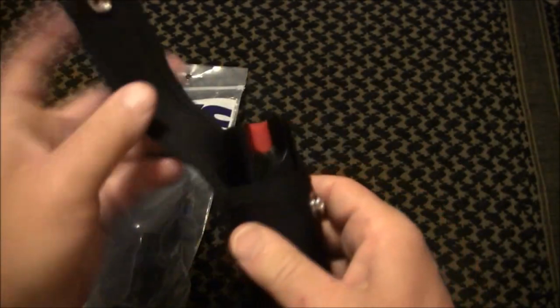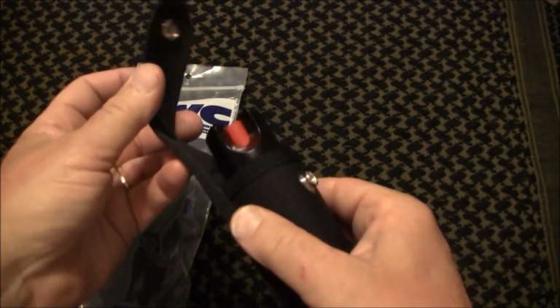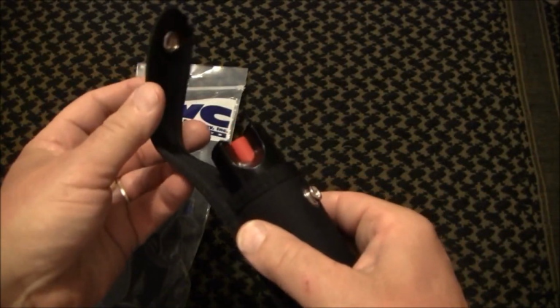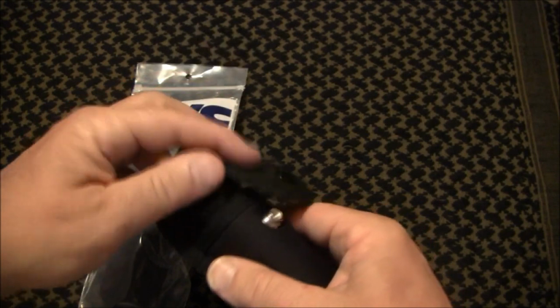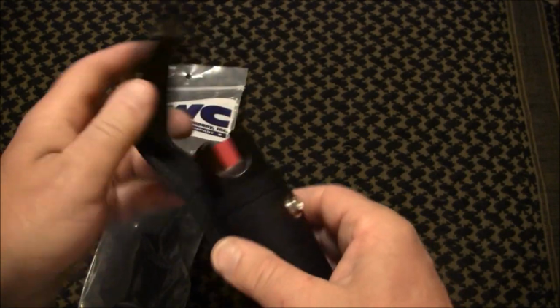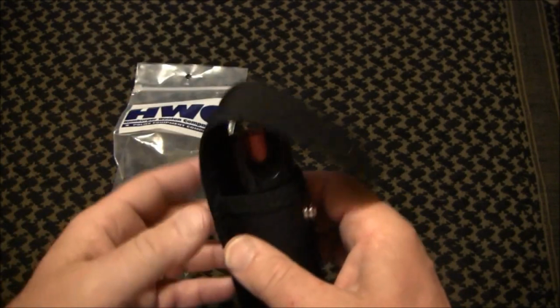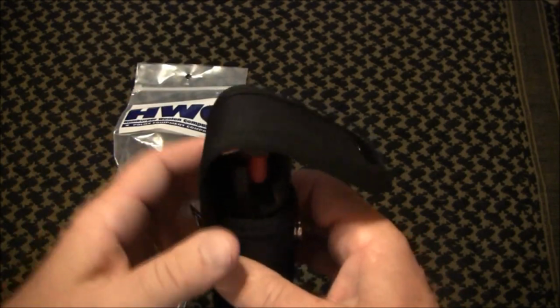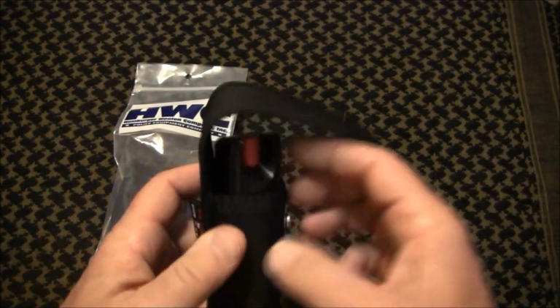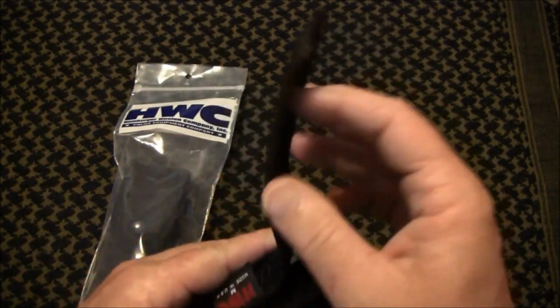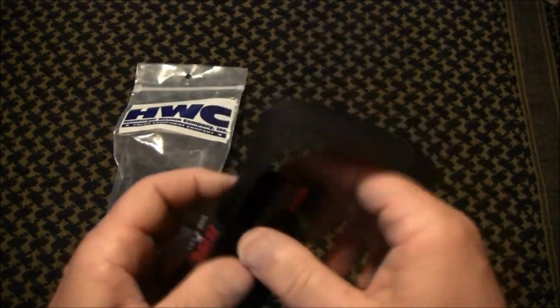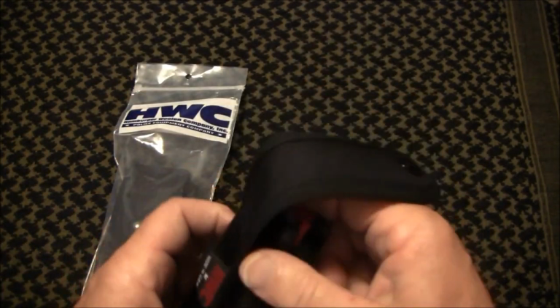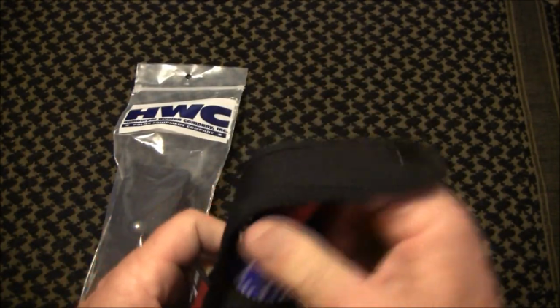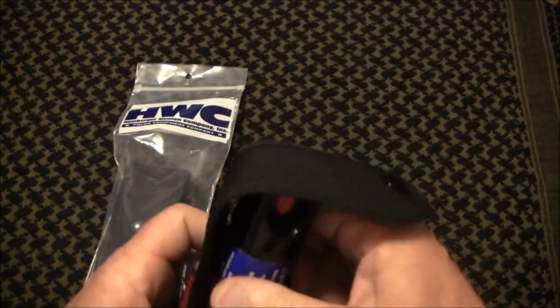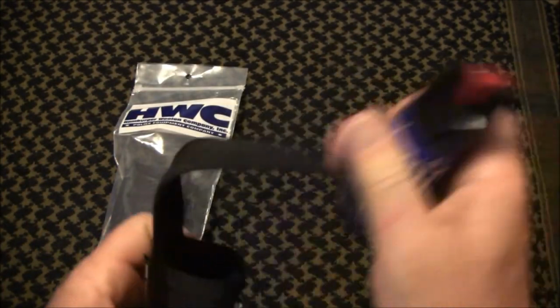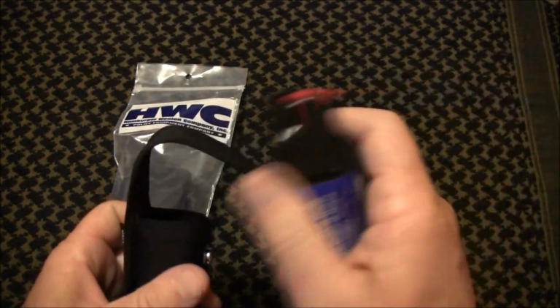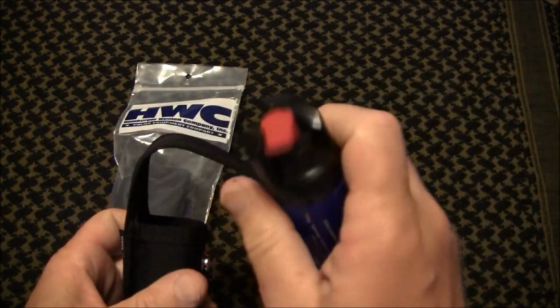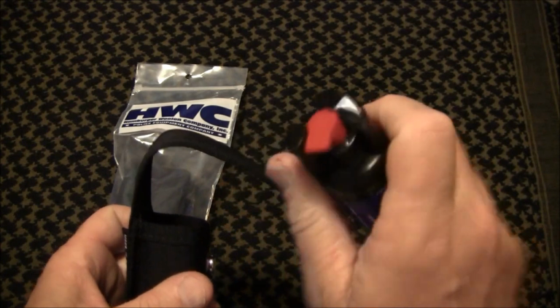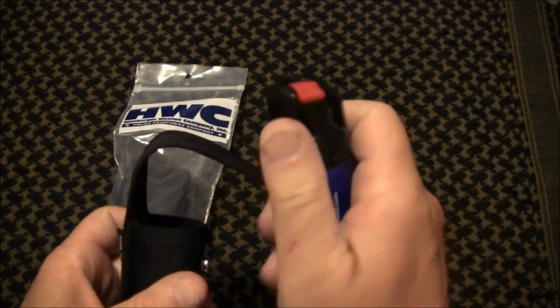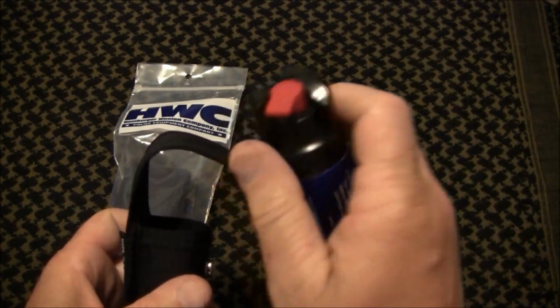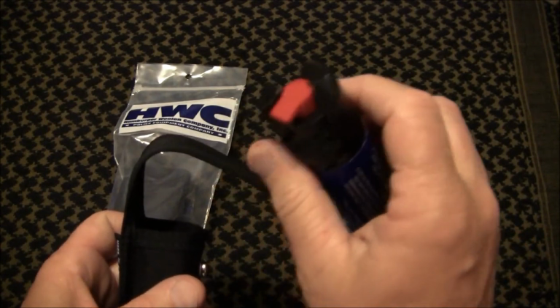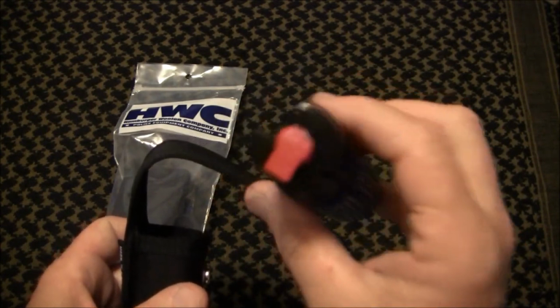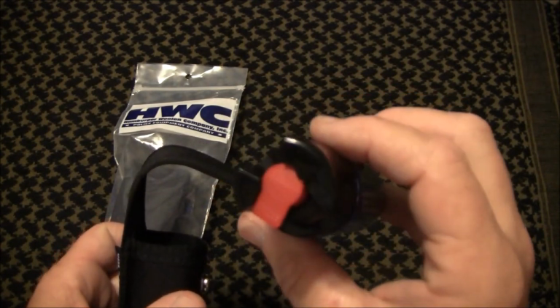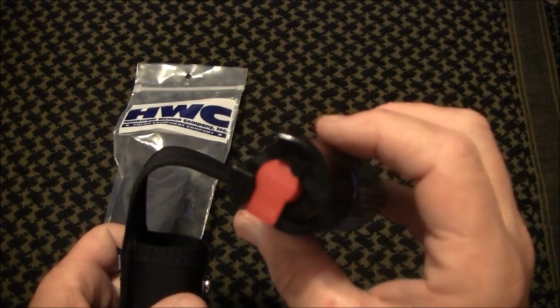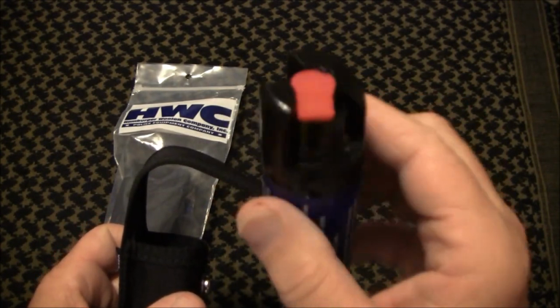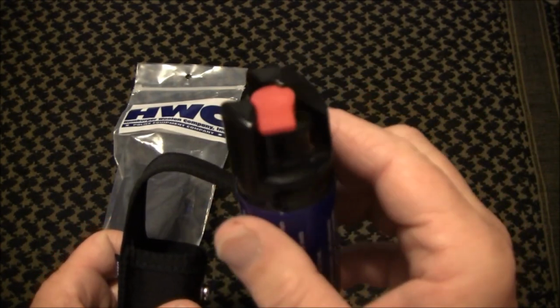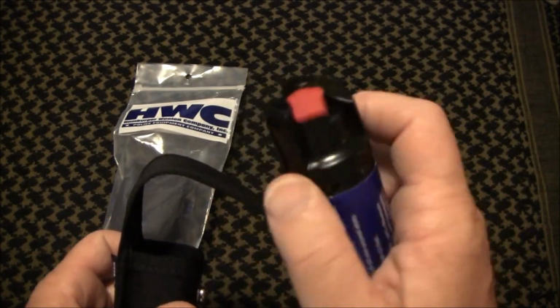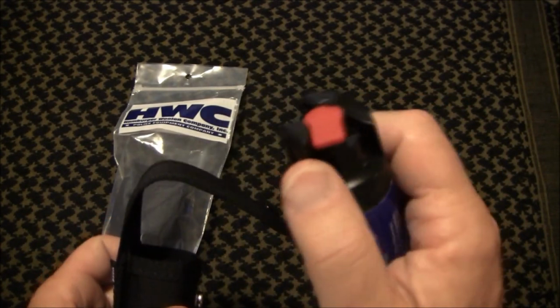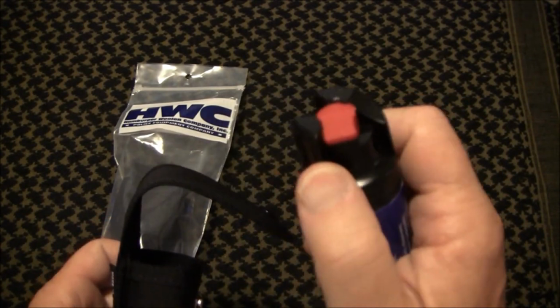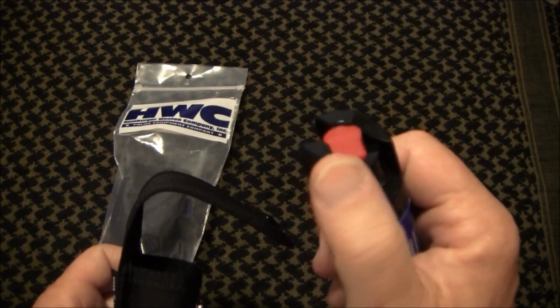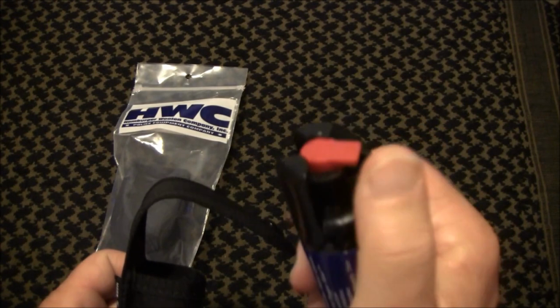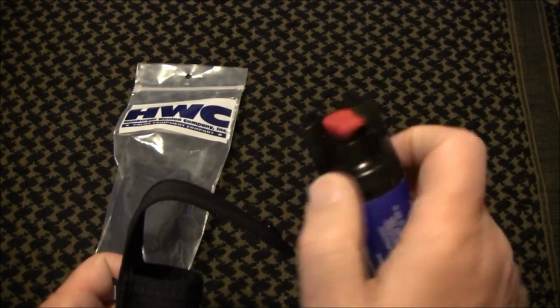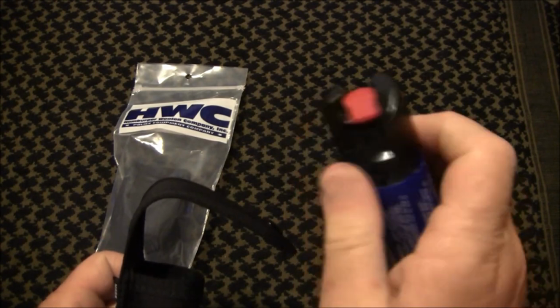The snap comes off rather easily. It's going to be on you and you can just reach down and pull it out, and just like I showed you before, you can flip the lever and deploy.